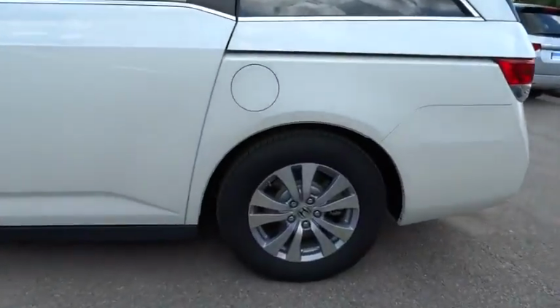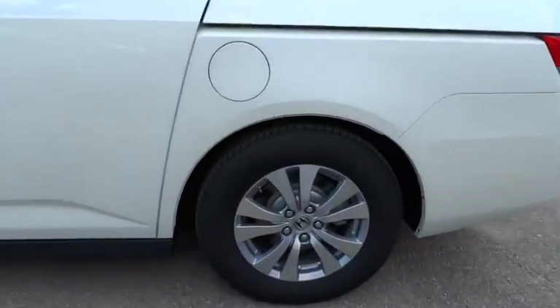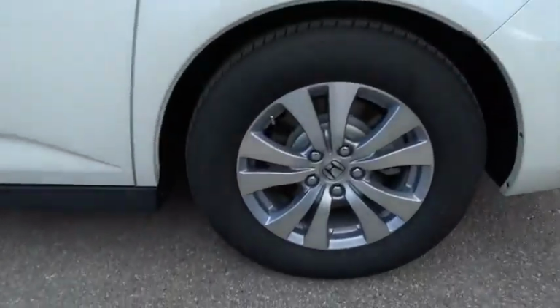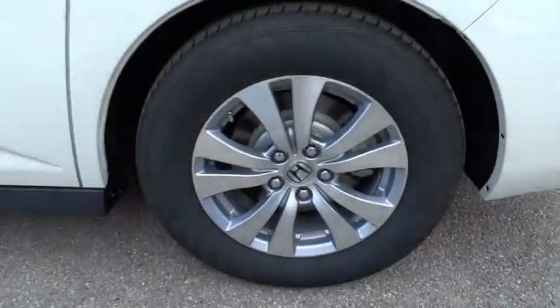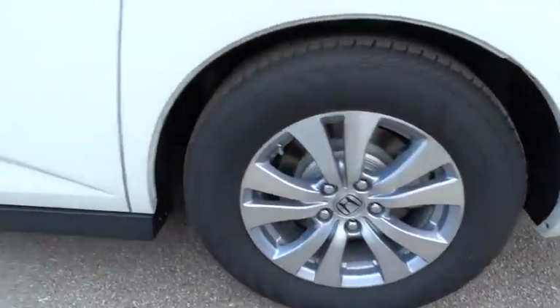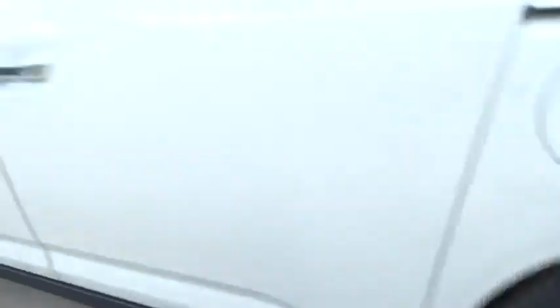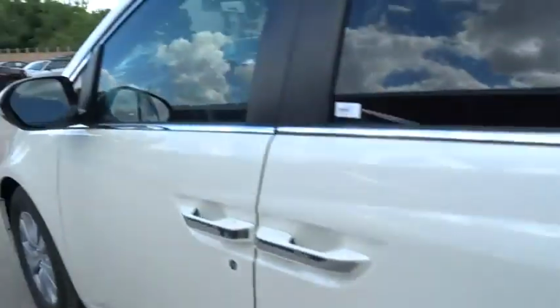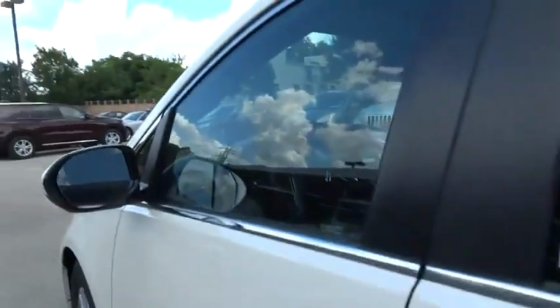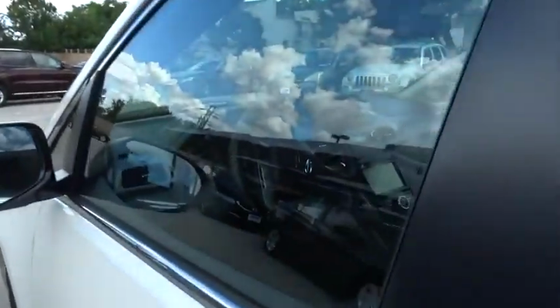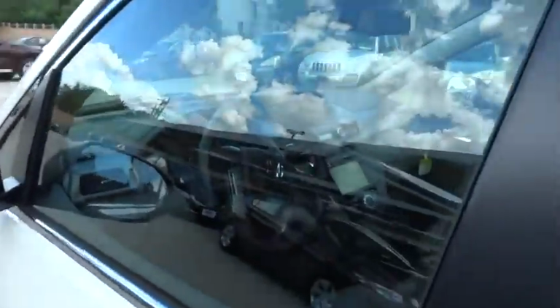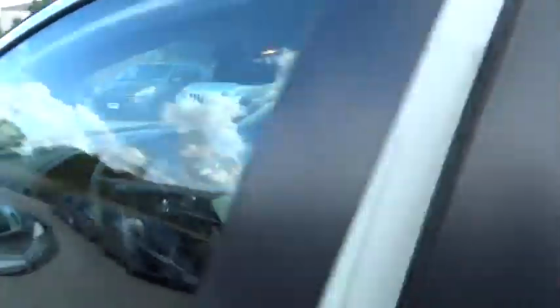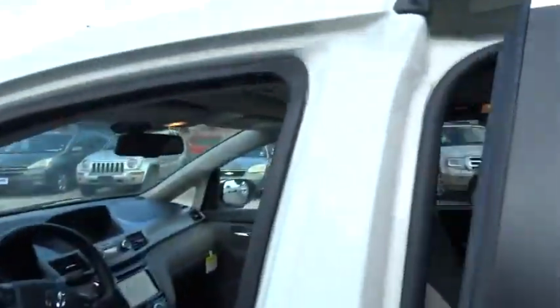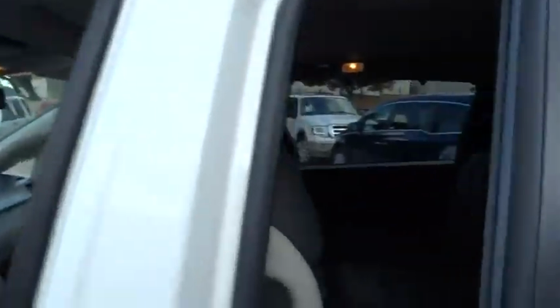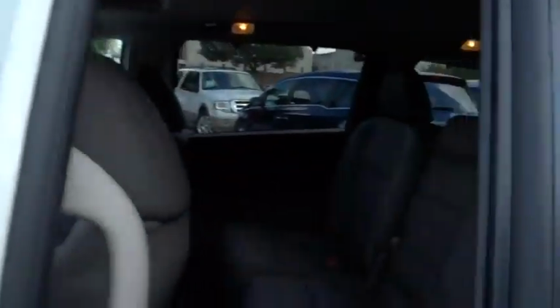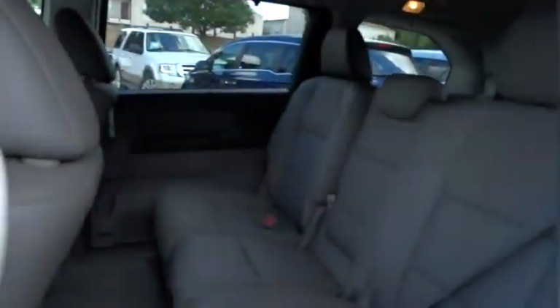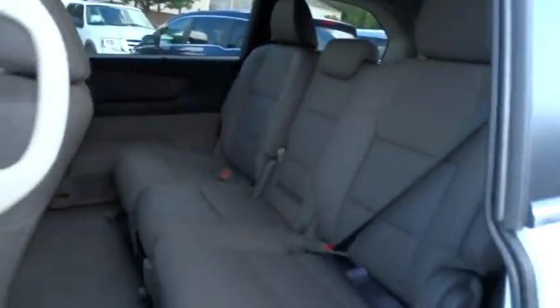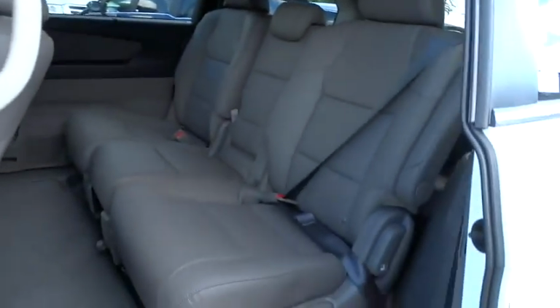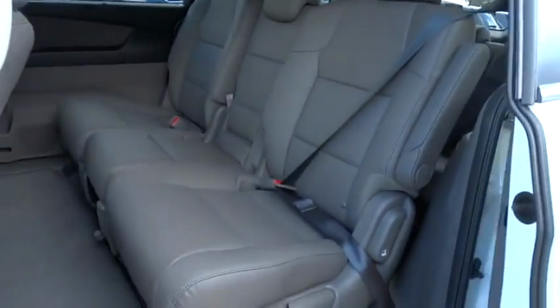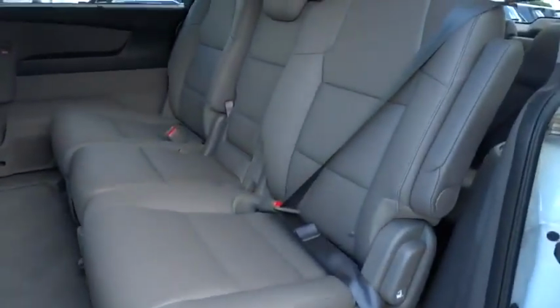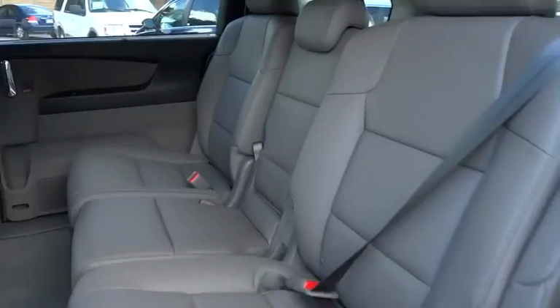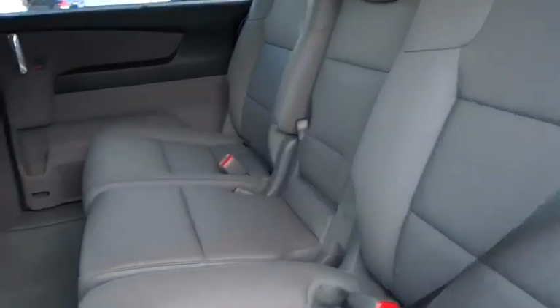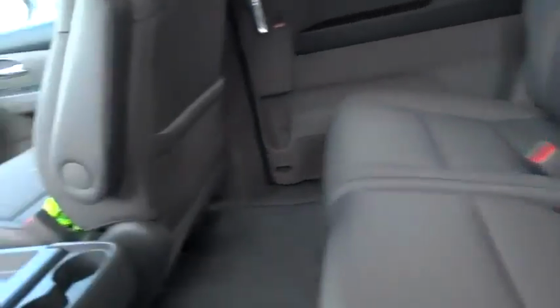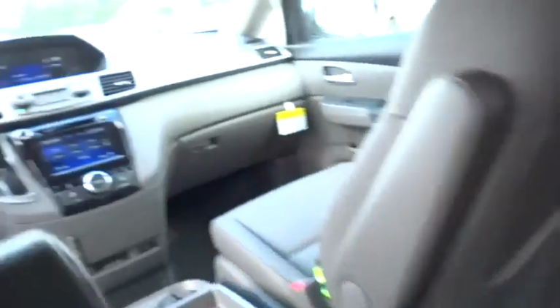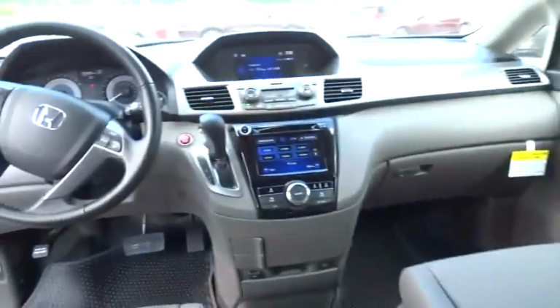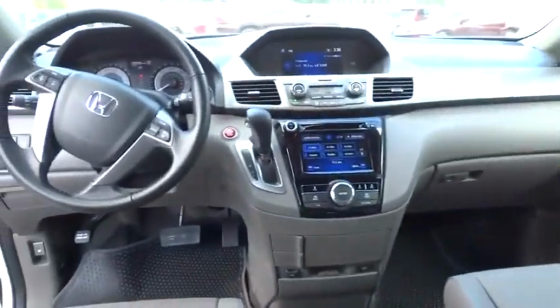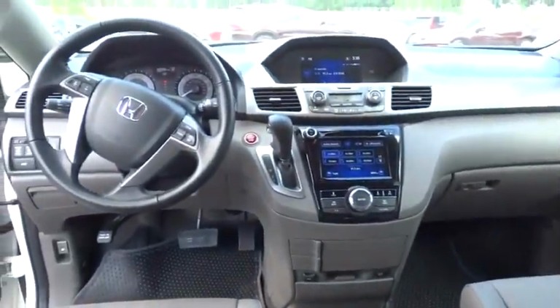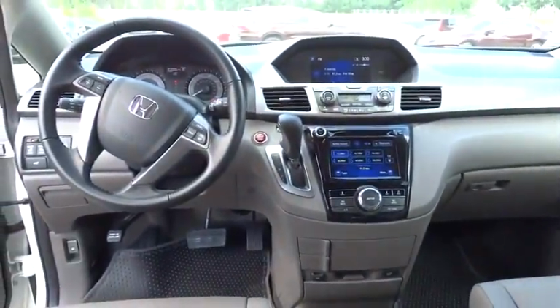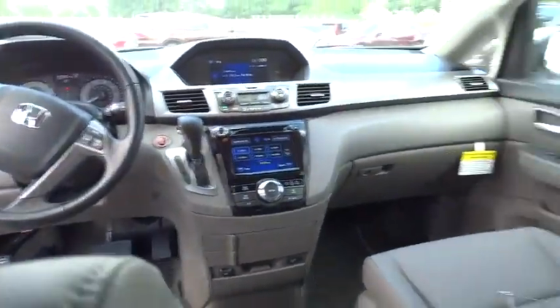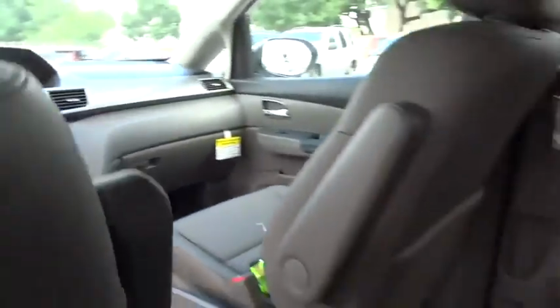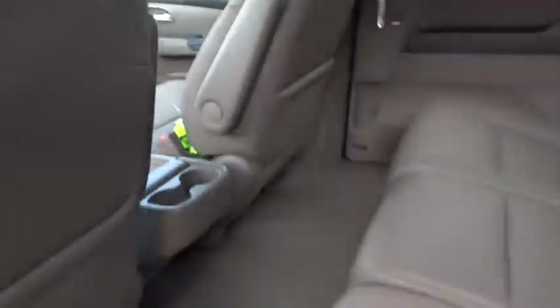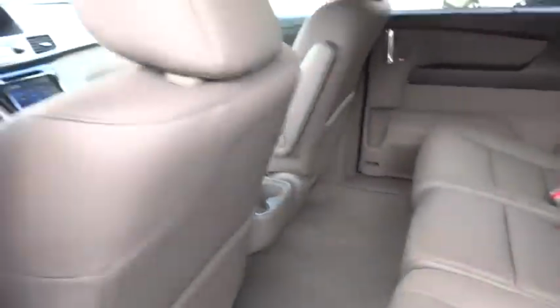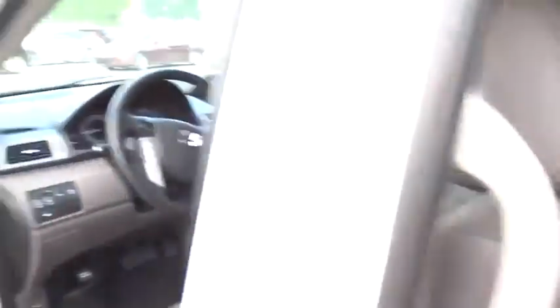Air conditioning, adjustable steering wheel, power steering, driver airbag, keyless entry, cruise control, hard disk drive media storage, auto dimming rear view mirror, PPO, floor mats.